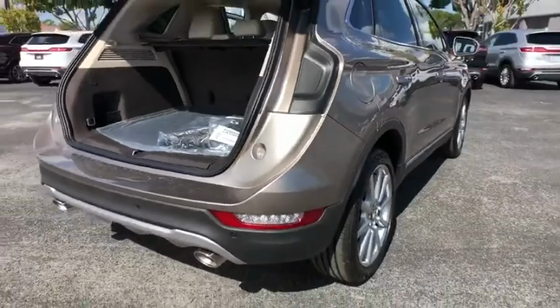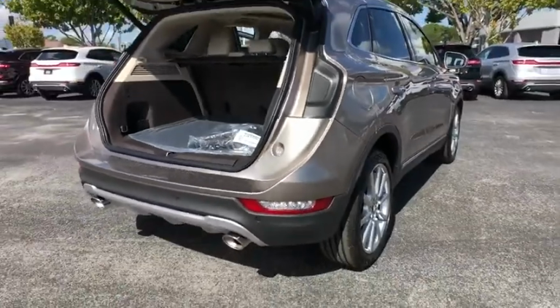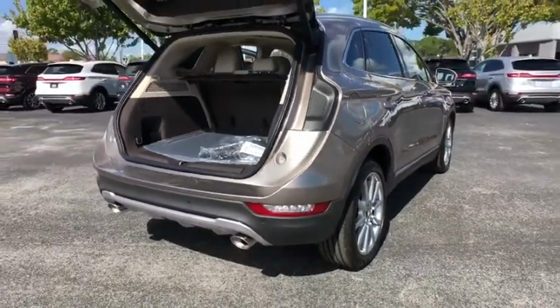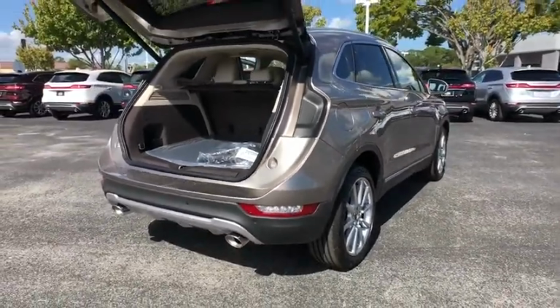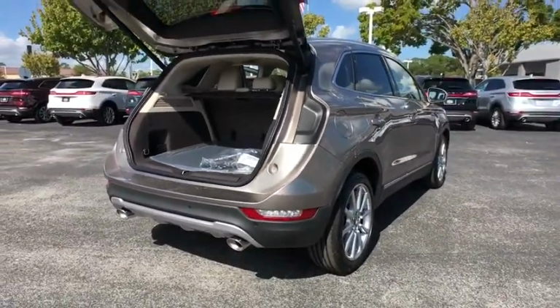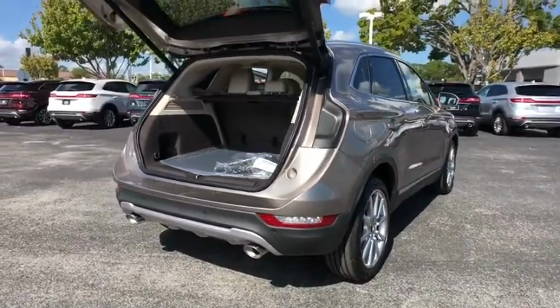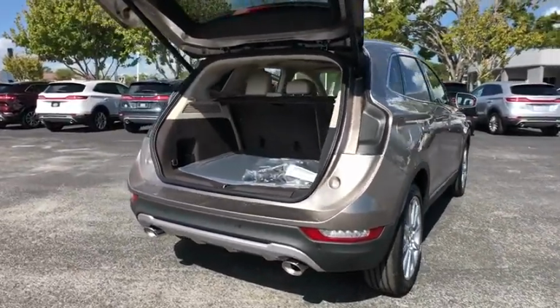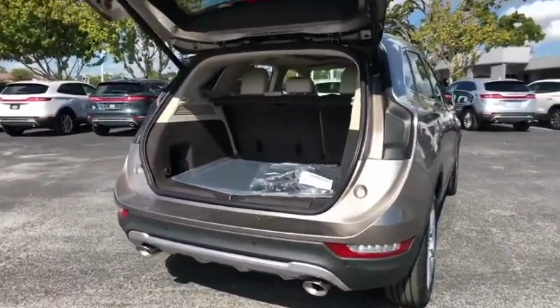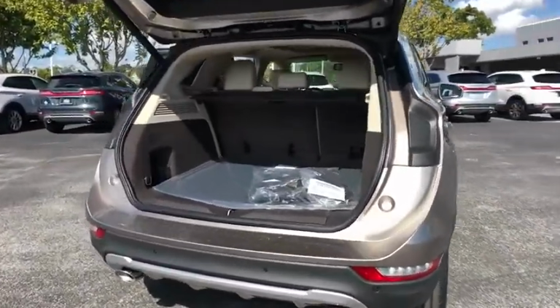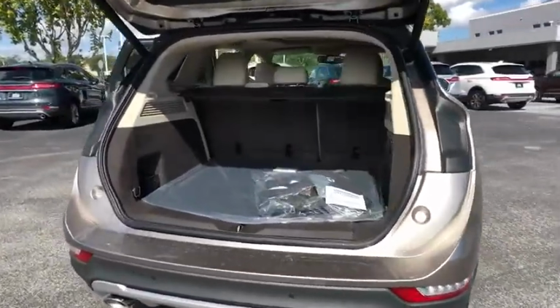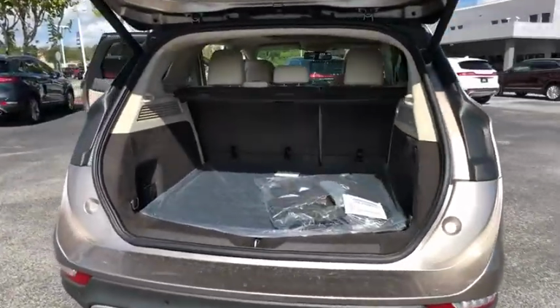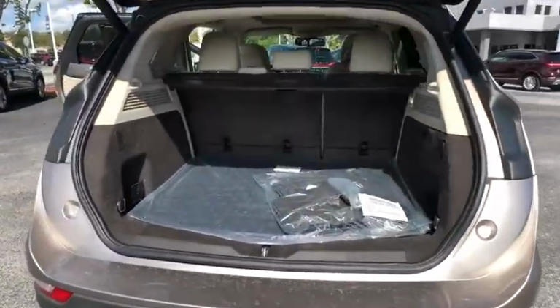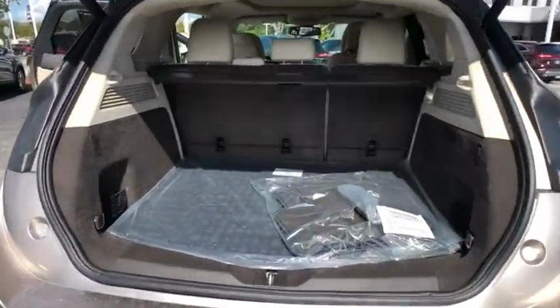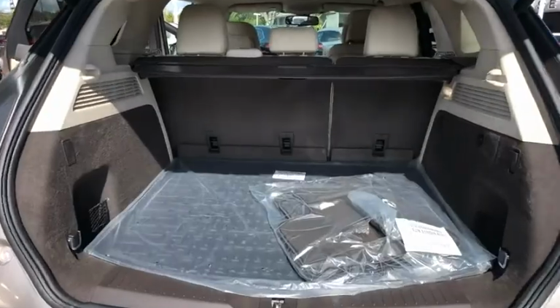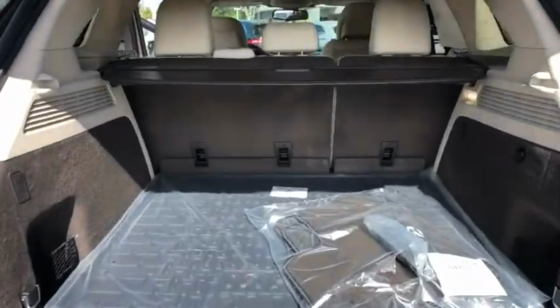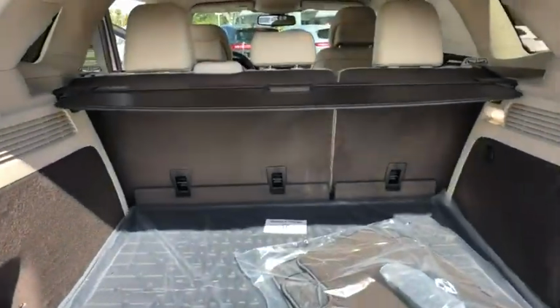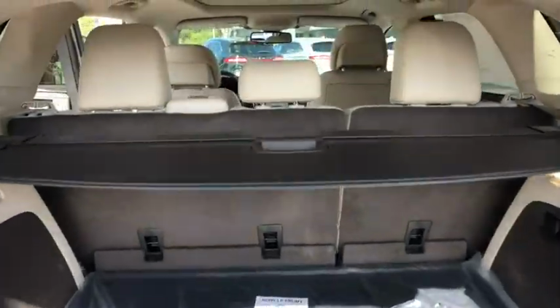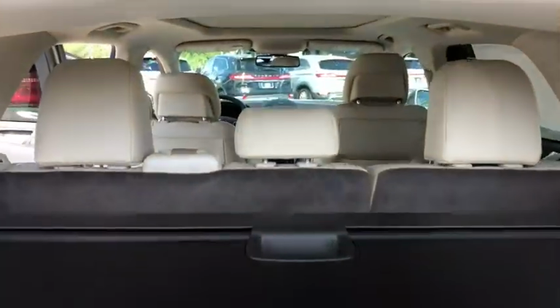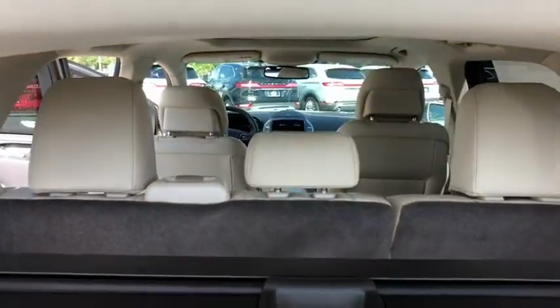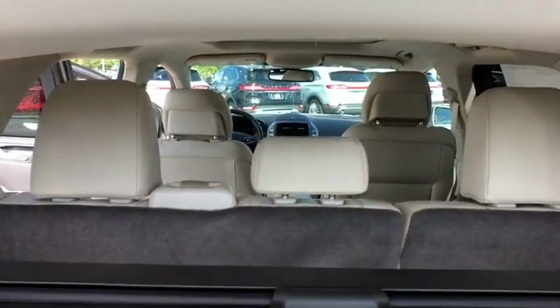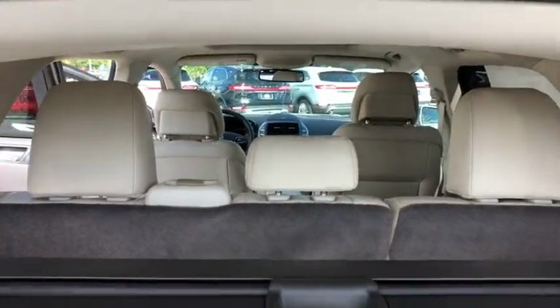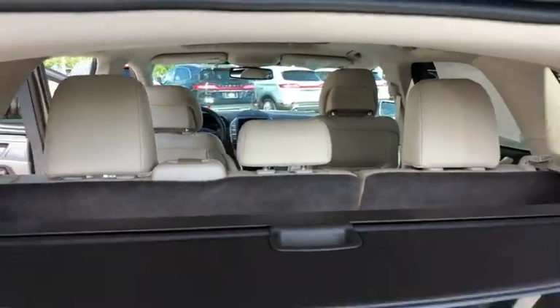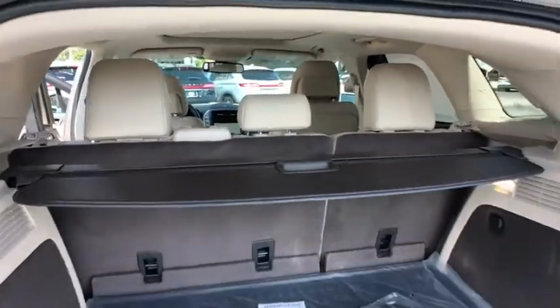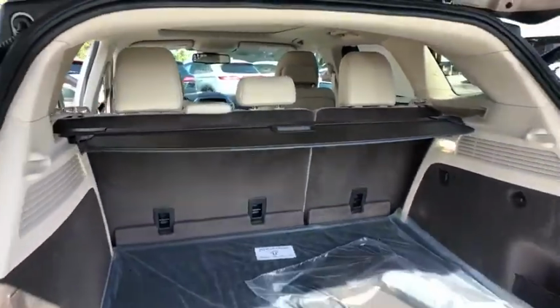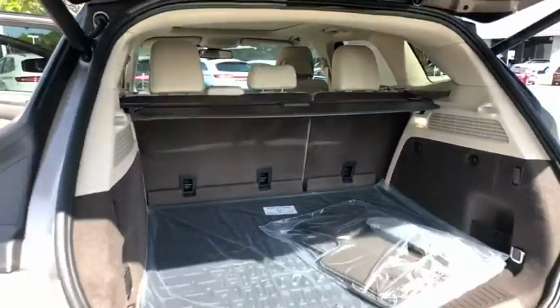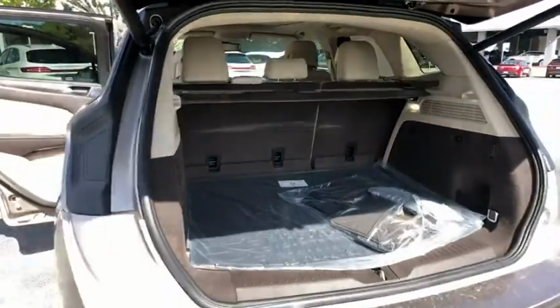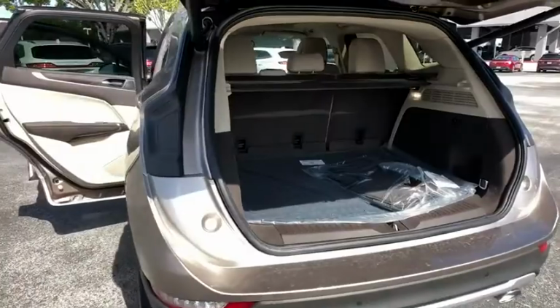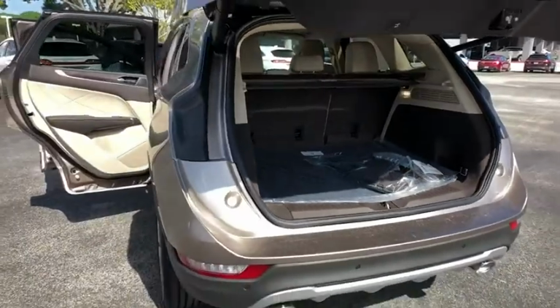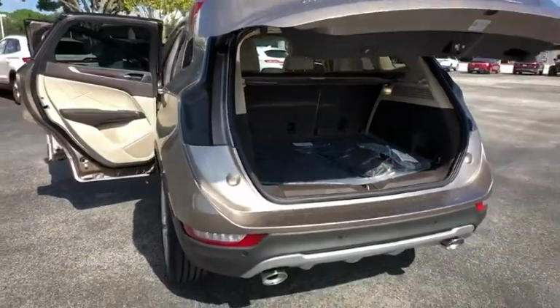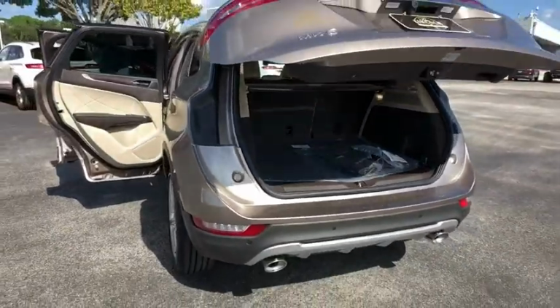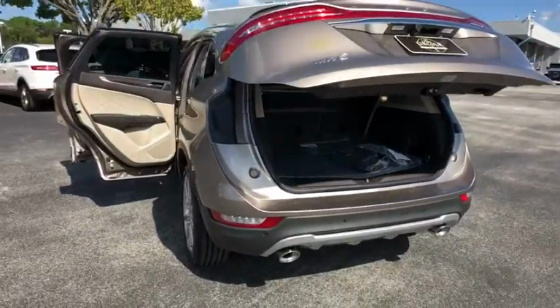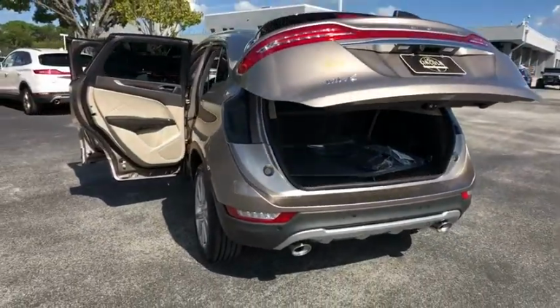Stability control, power liftgate, traction control, remote engine start, steering wheel audio controls, power passenger seat, keyless entry, navigation system, anti-lock braking system, backup camera.